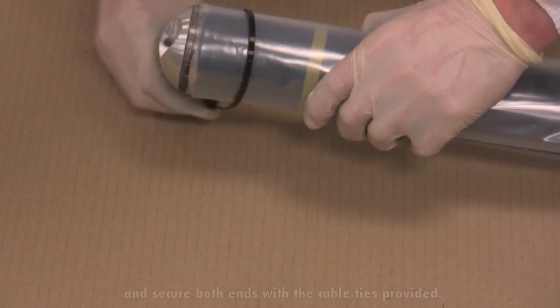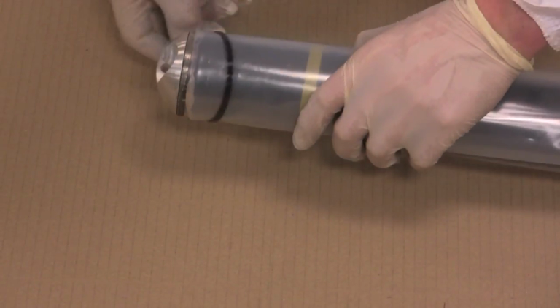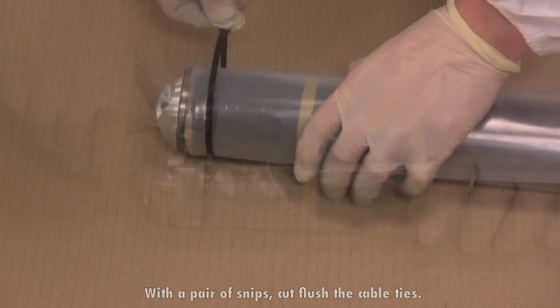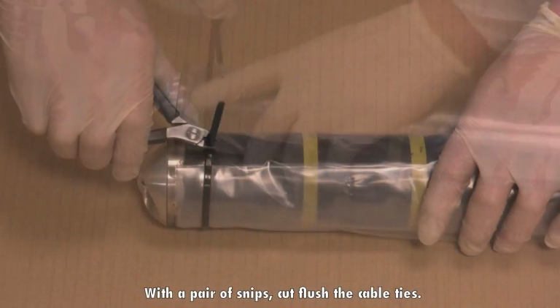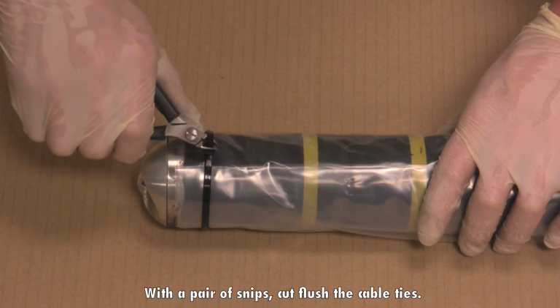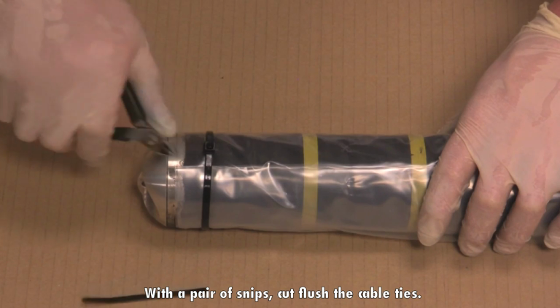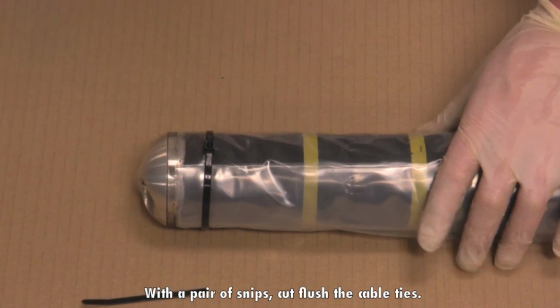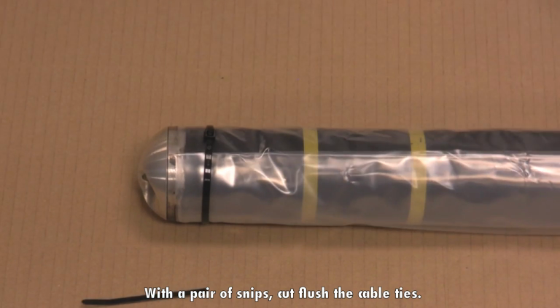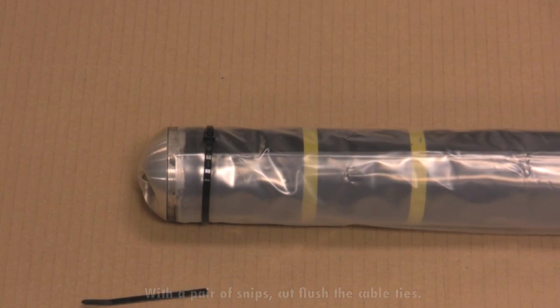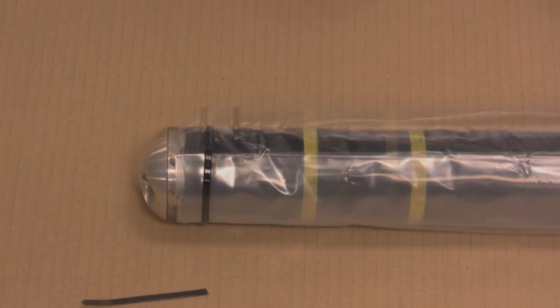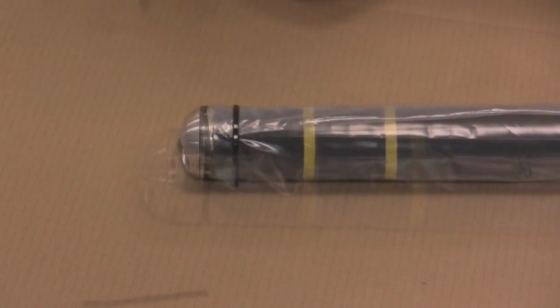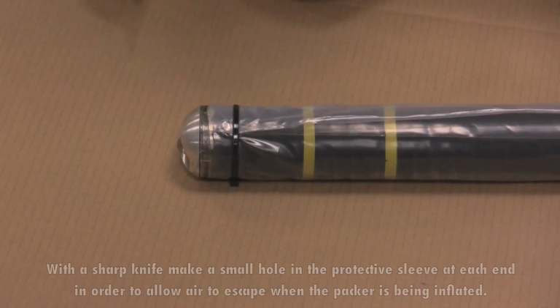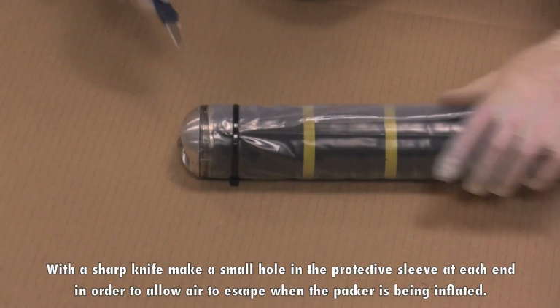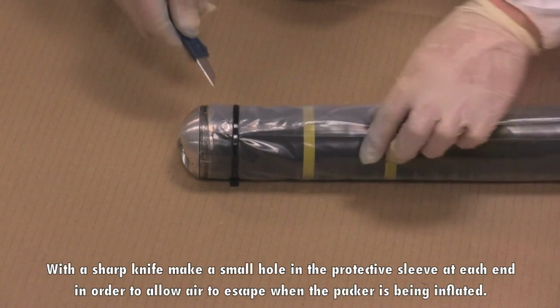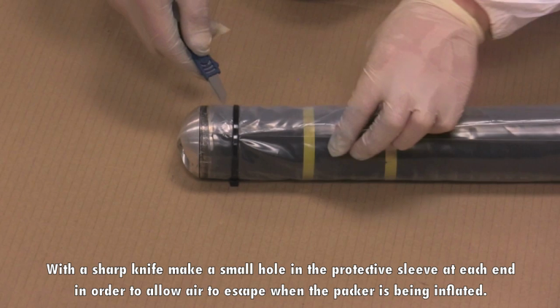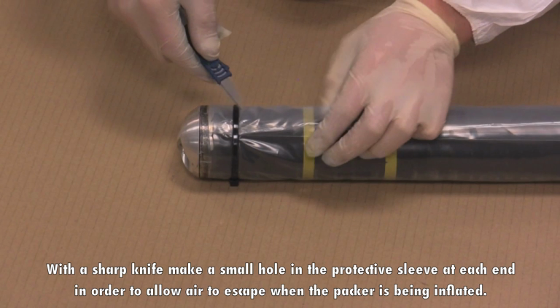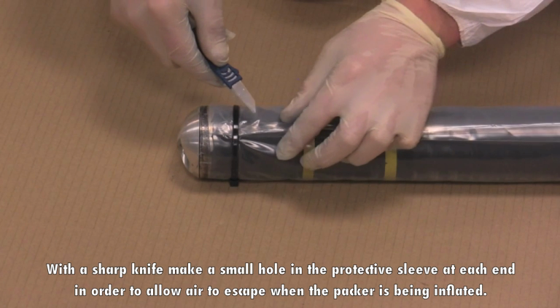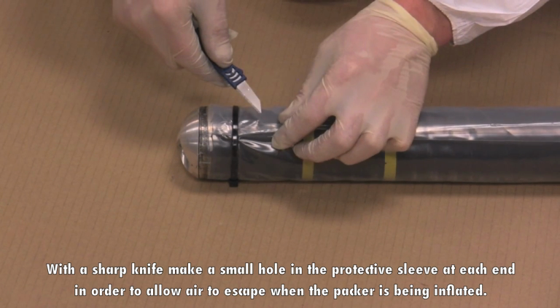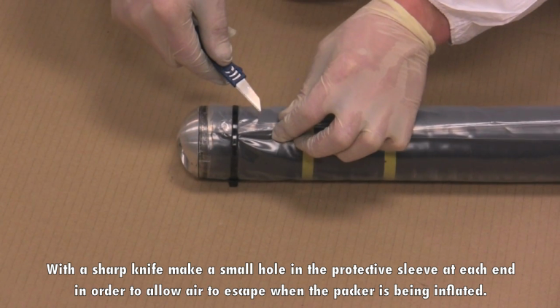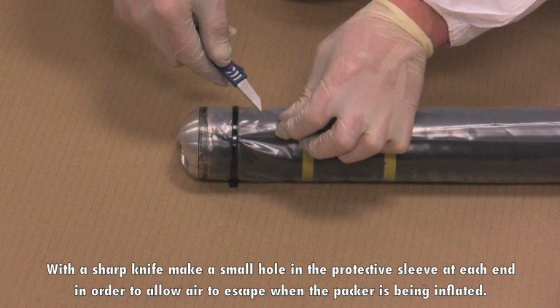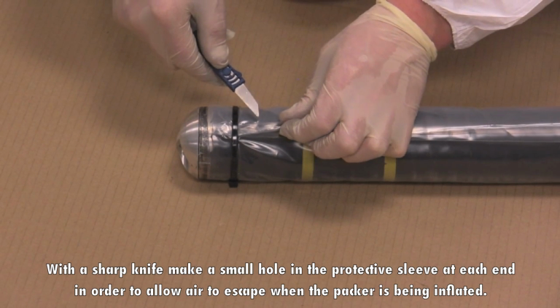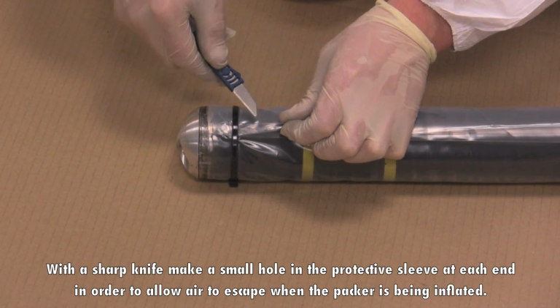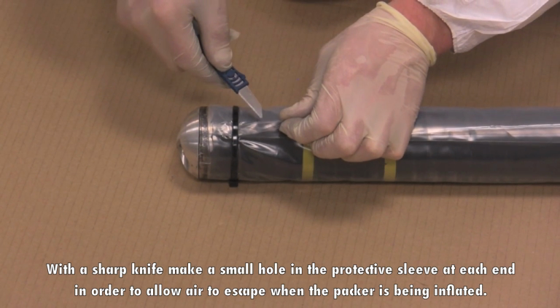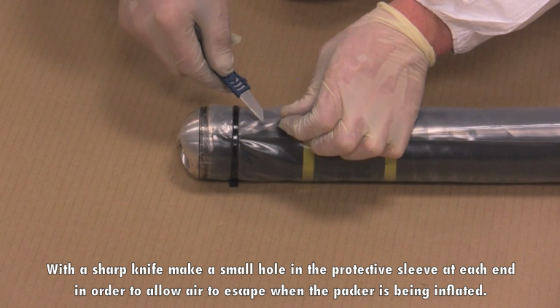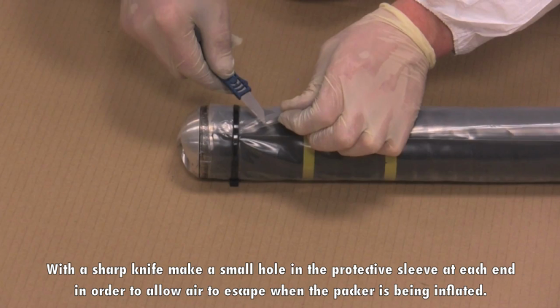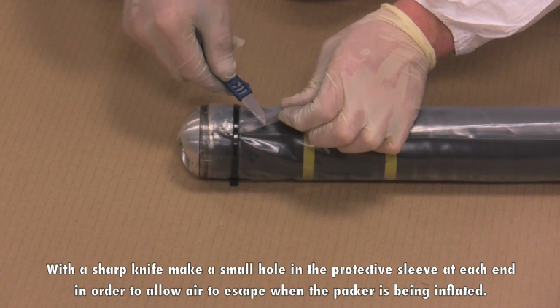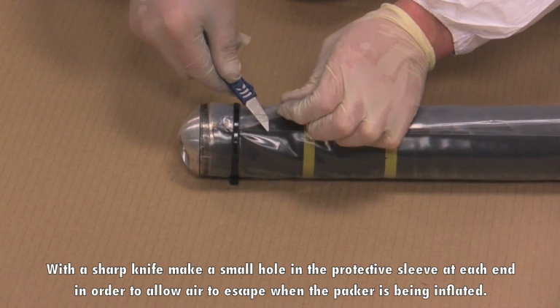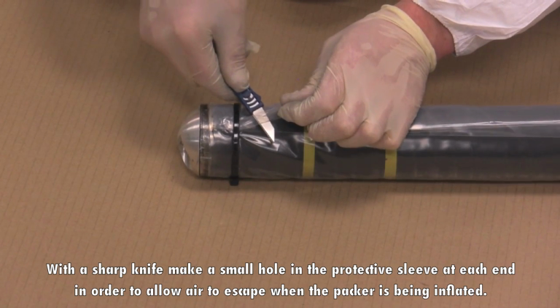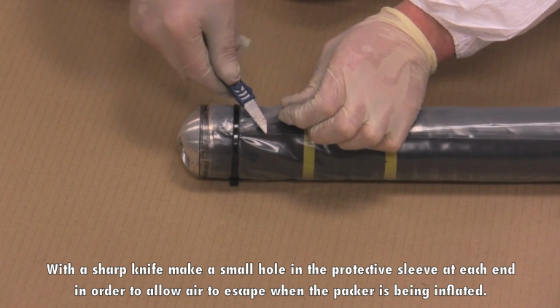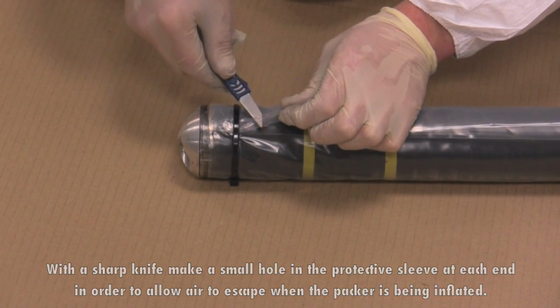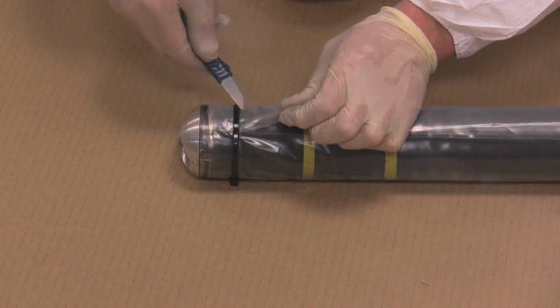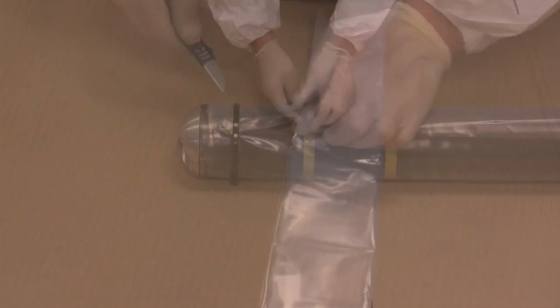With a pair of snips, cut flush the cable ties. With a sharp knife, make a small hole in the protective sleeve at each end in order to allow air to escape when the packer is being inflated.